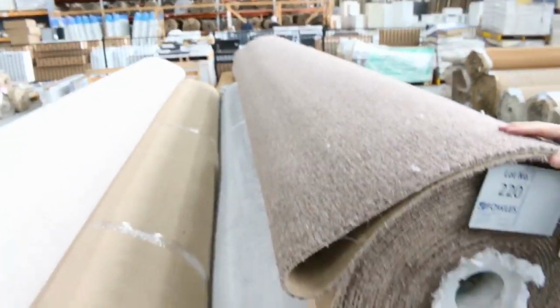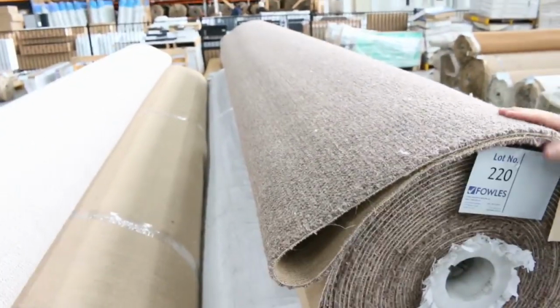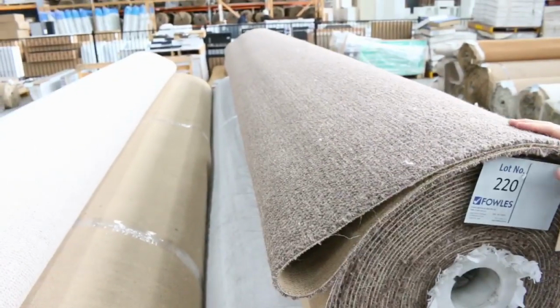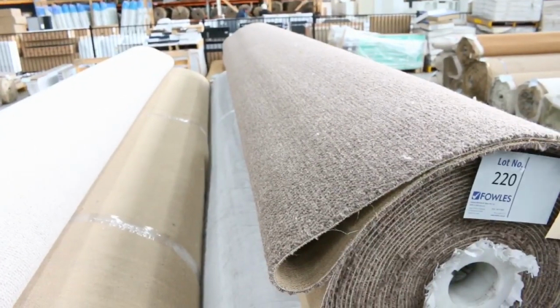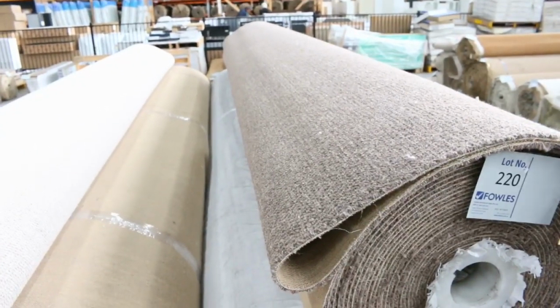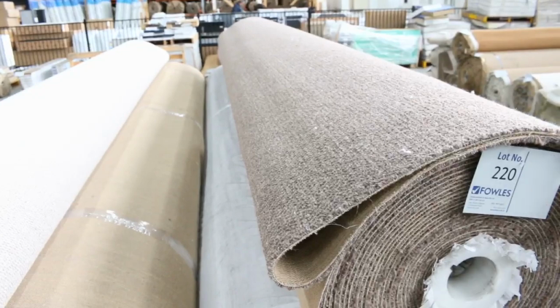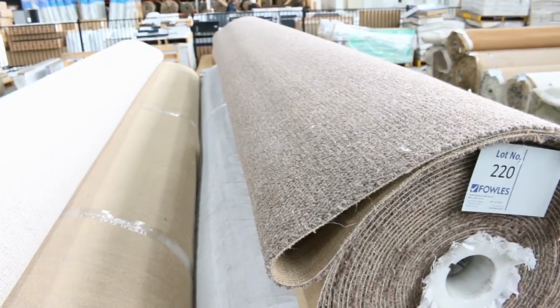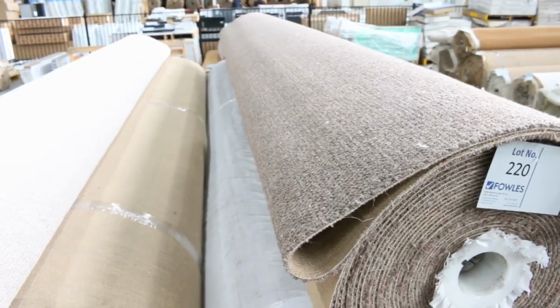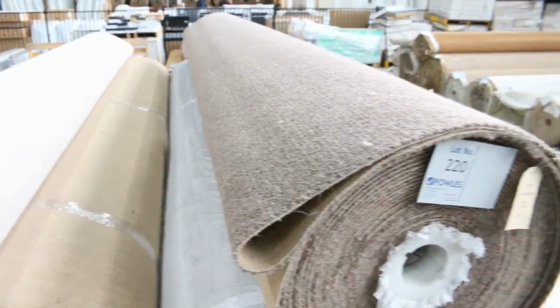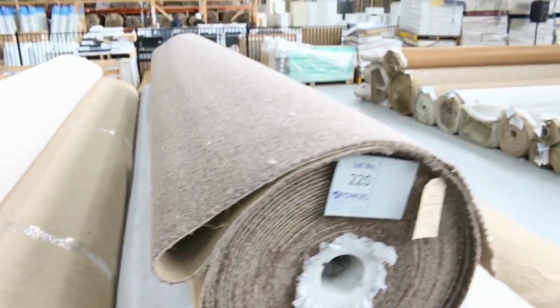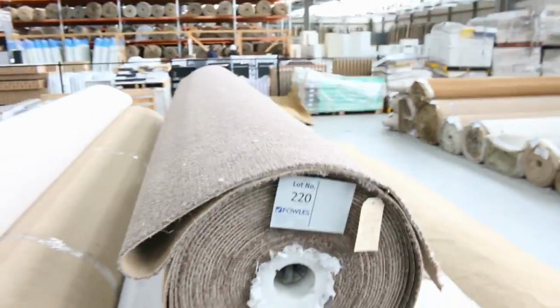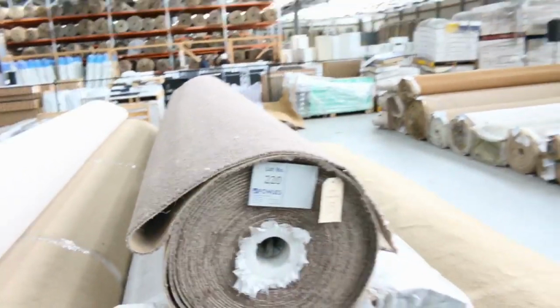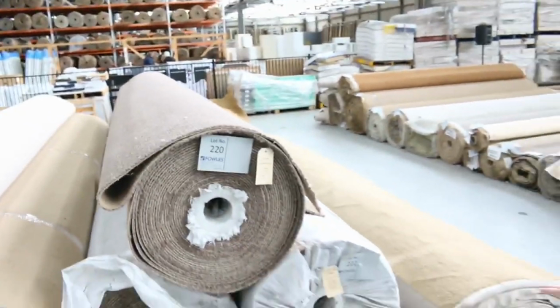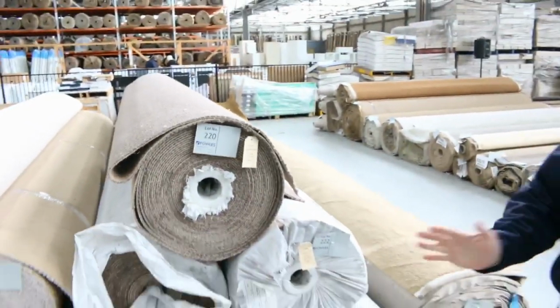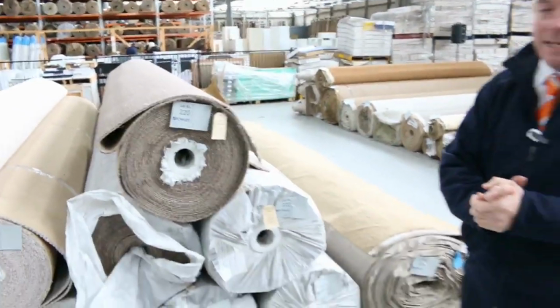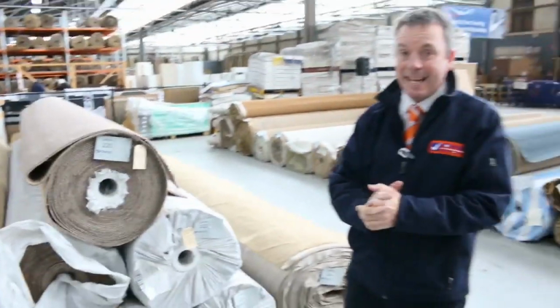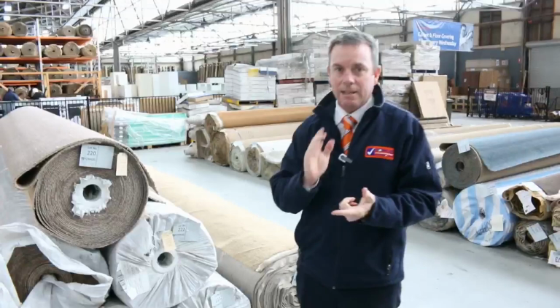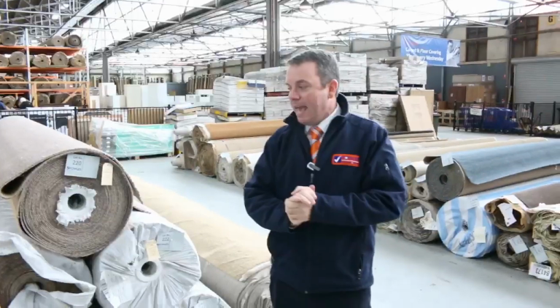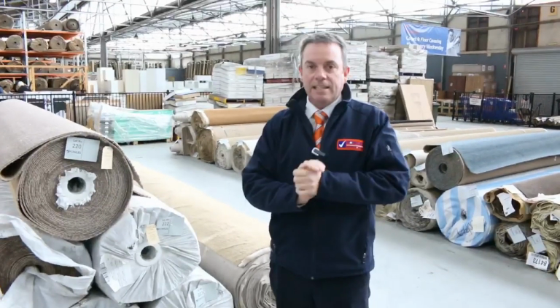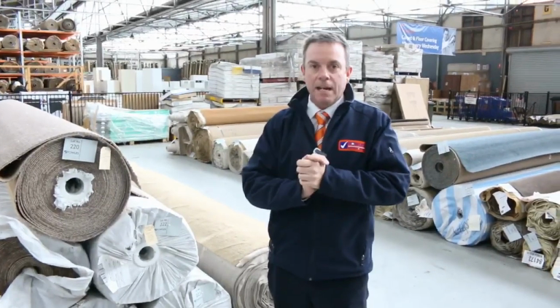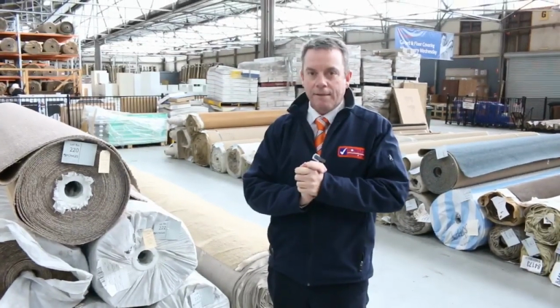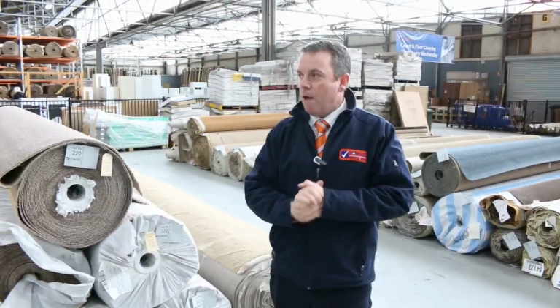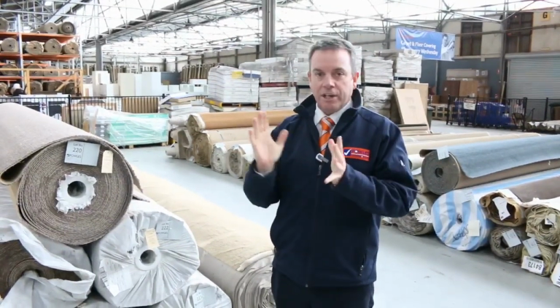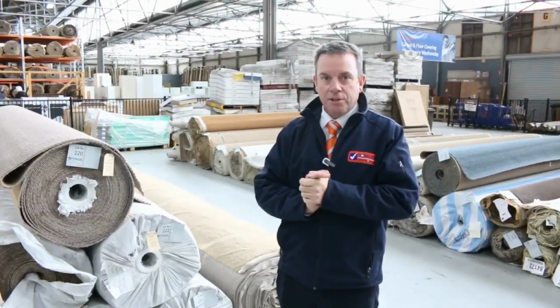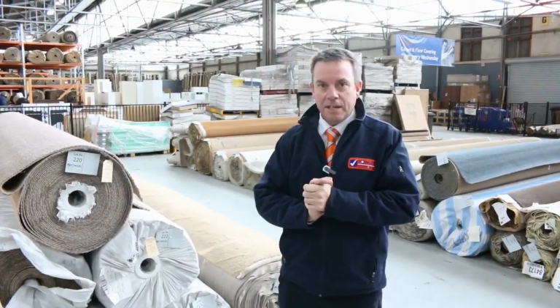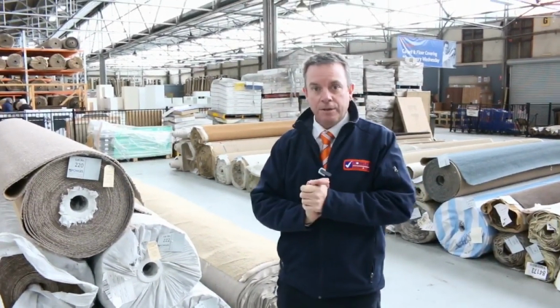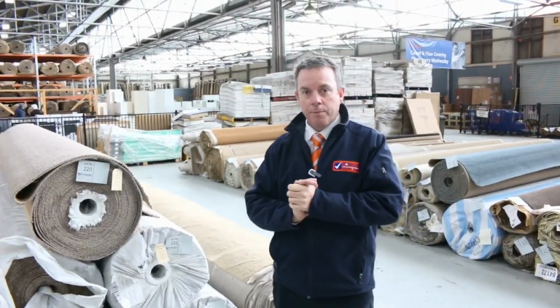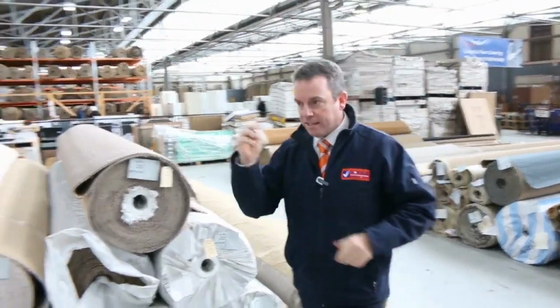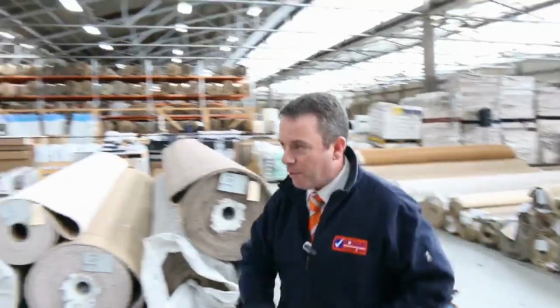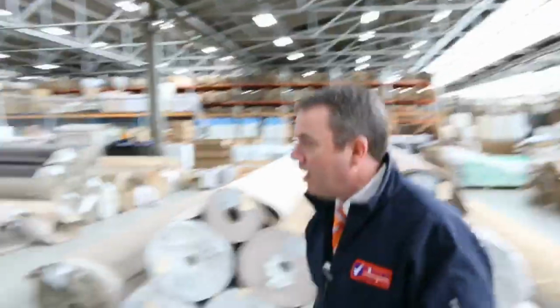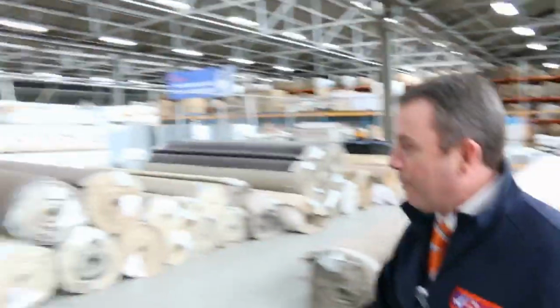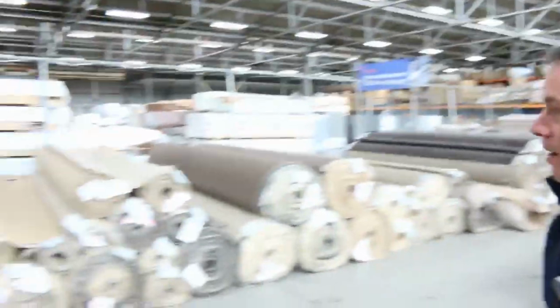That's going to be great buying if you want some big quantity. There's a nice big roll of twist pile on the end there. So as you can see there are 224 lots — it's going to be a big day, starting at 10 o'clock. Get in any time from 8 o'clock to have a look. We've also got our other two auctions — our timber and home renos — let's go and have a quick look before we go.